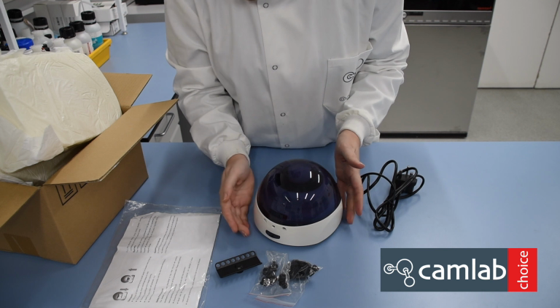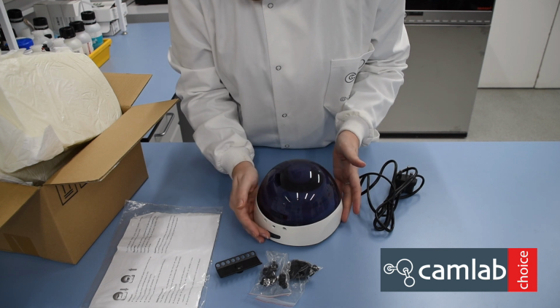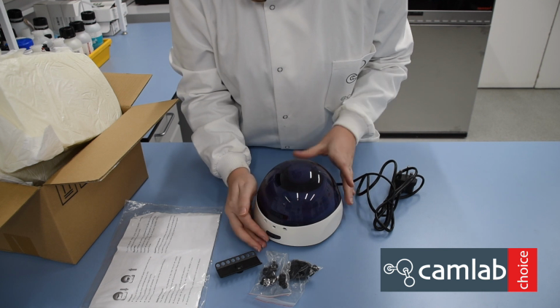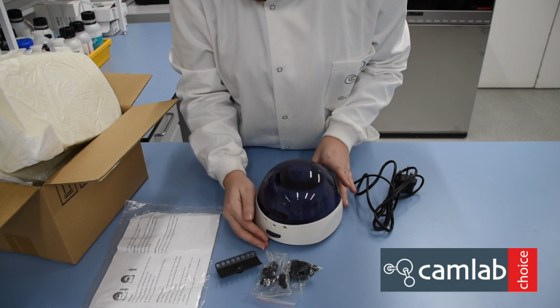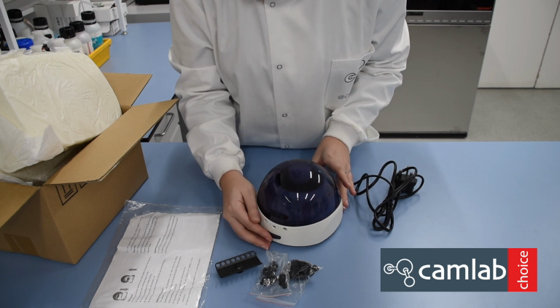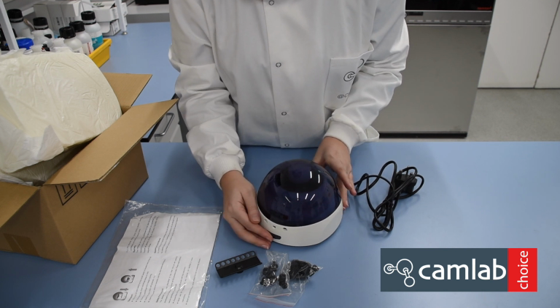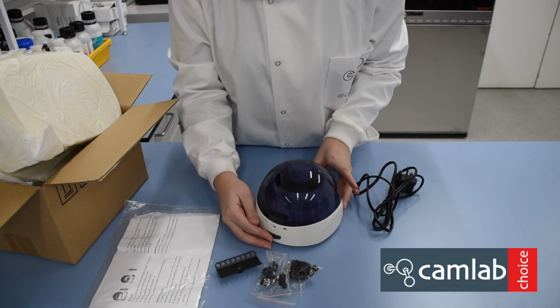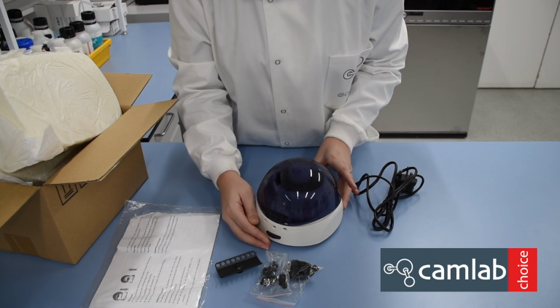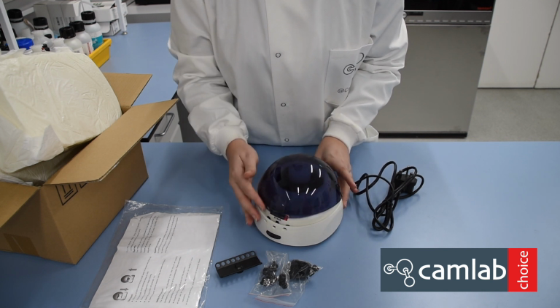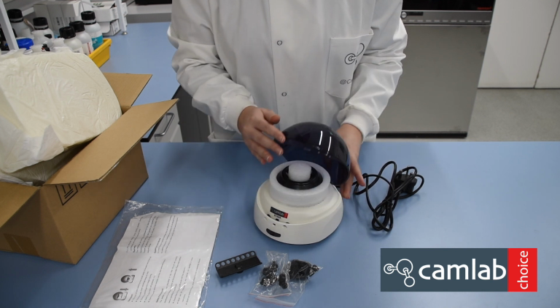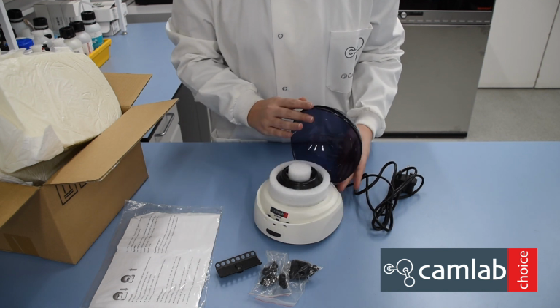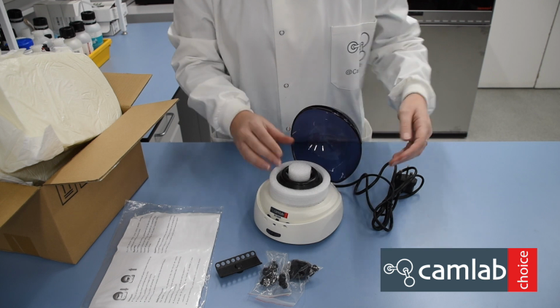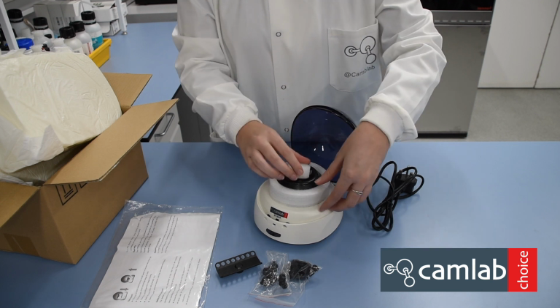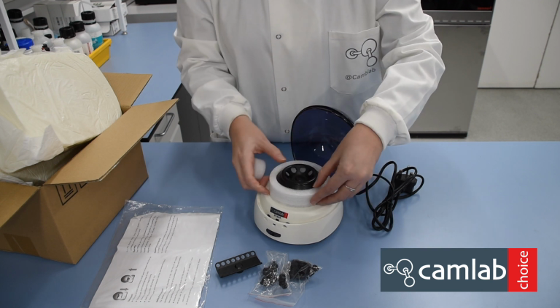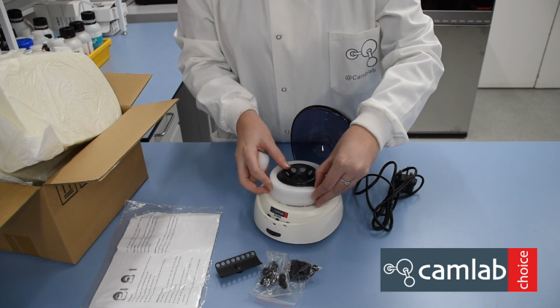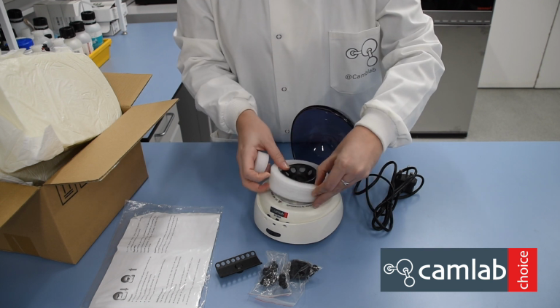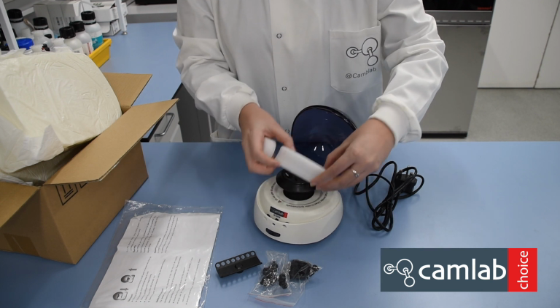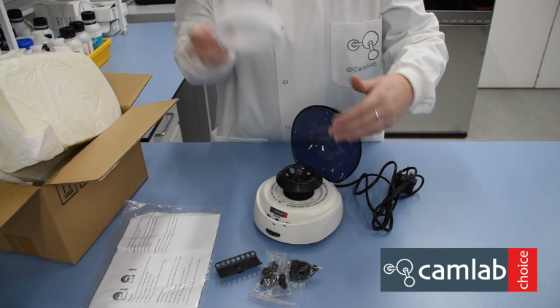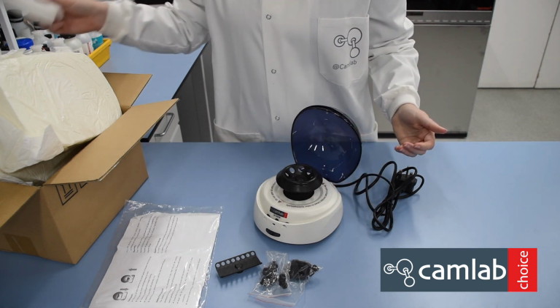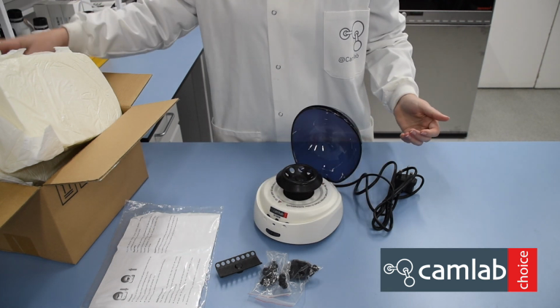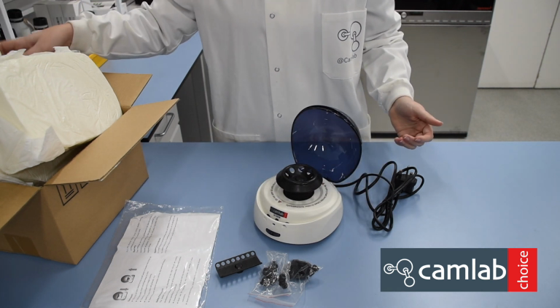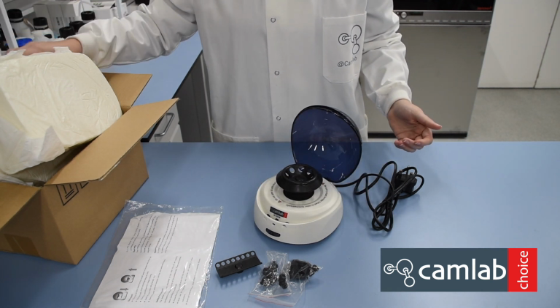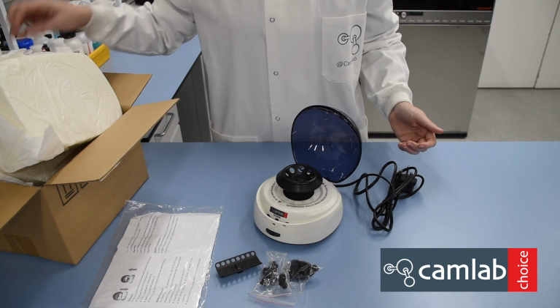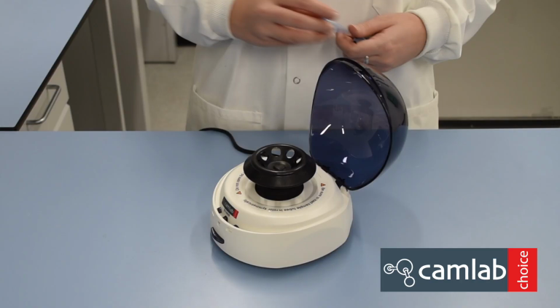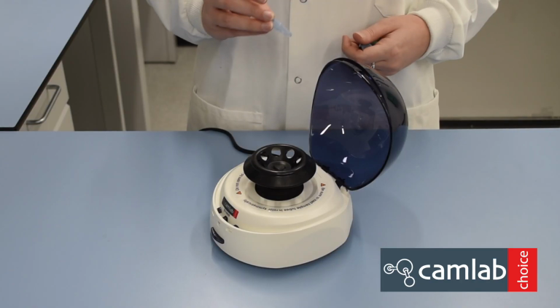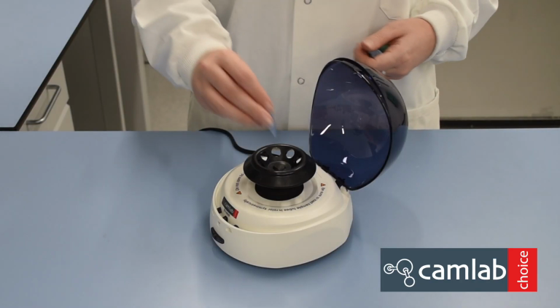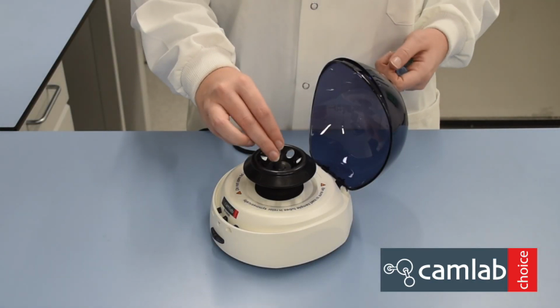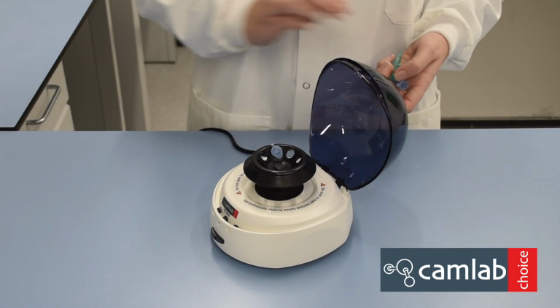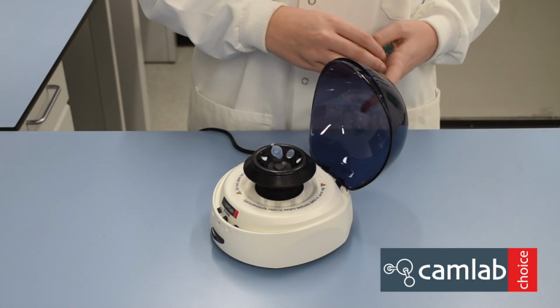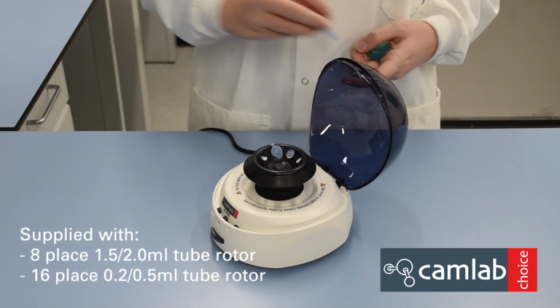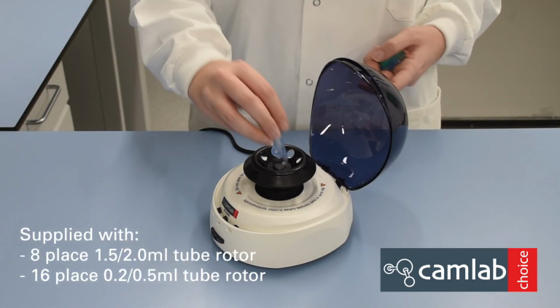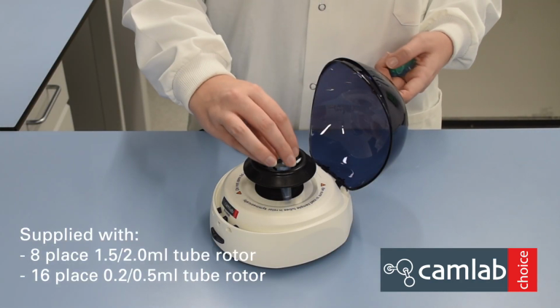To open the micro-centrifuge, click the button at the front and lift the lid. Inside you have the tube rotor. Symmetrically load centrifuge tubes in the rotor.